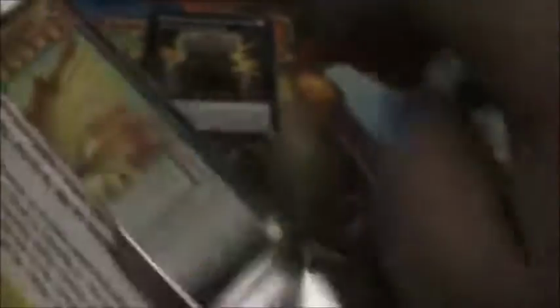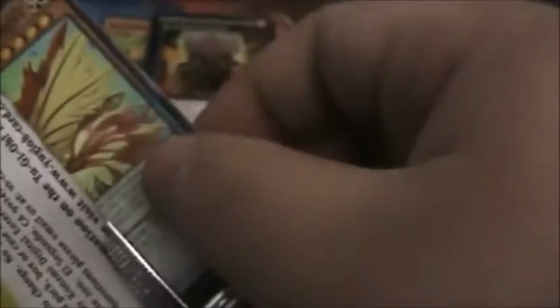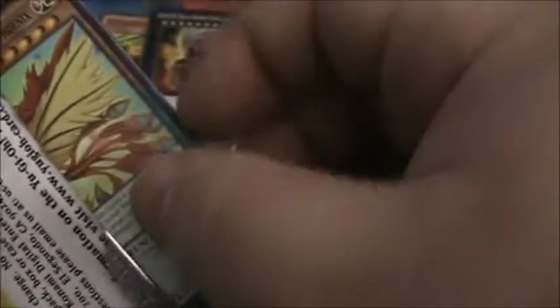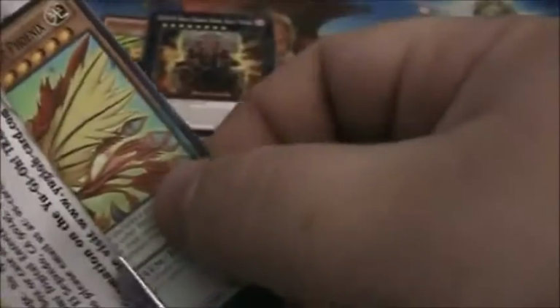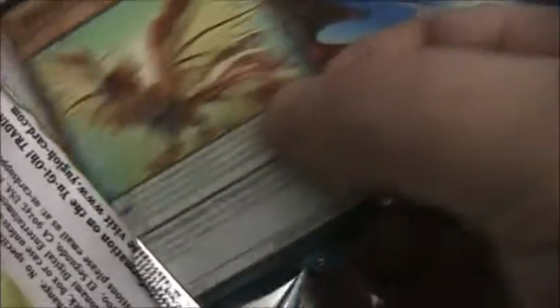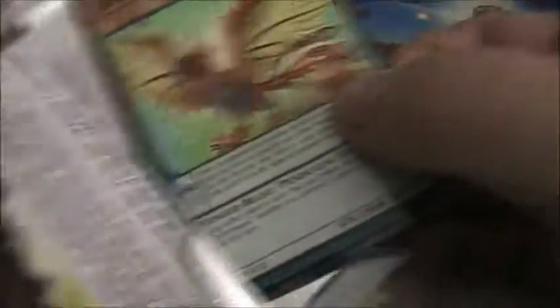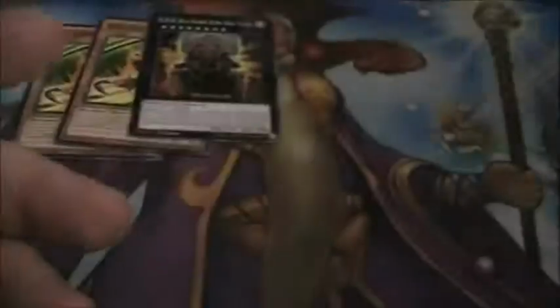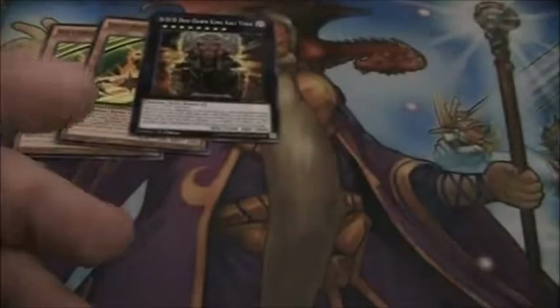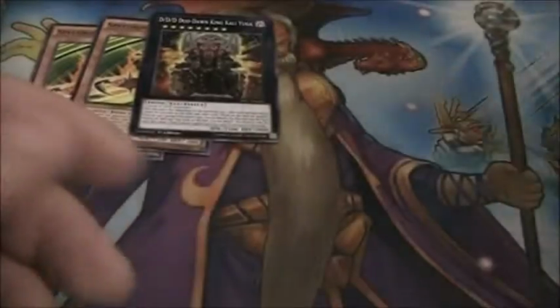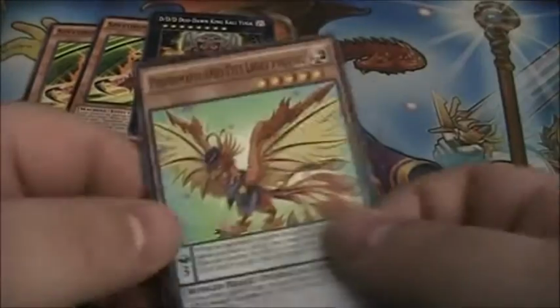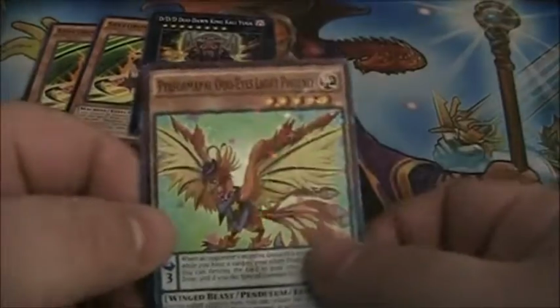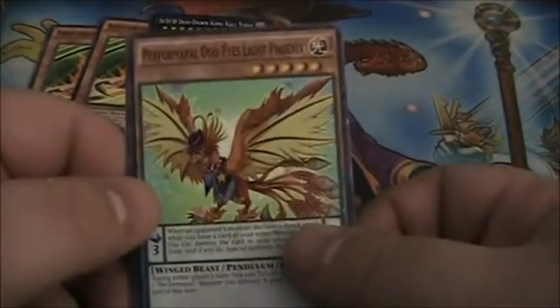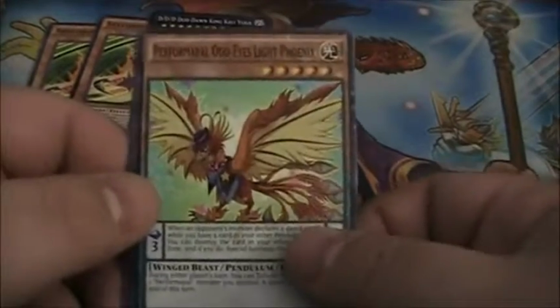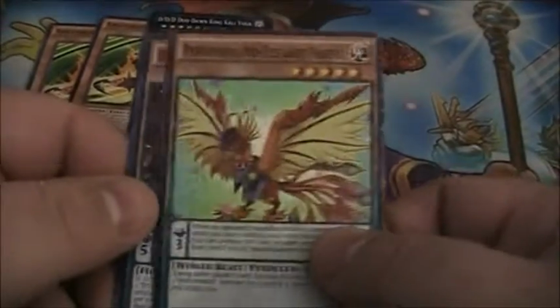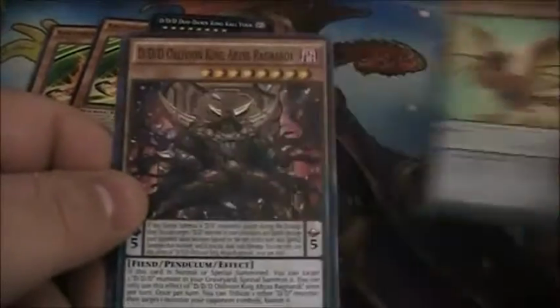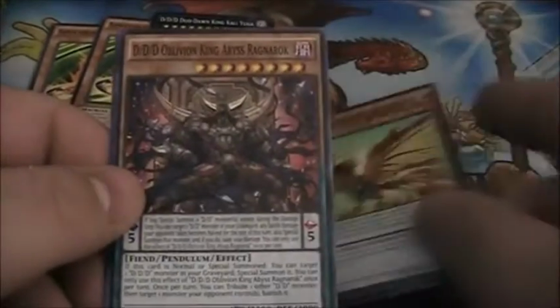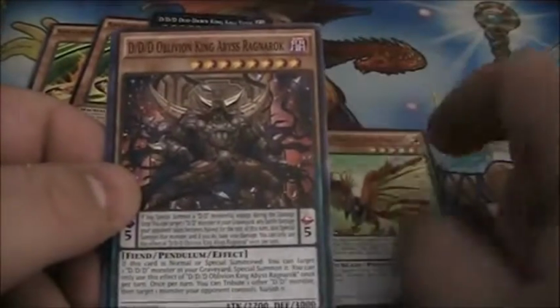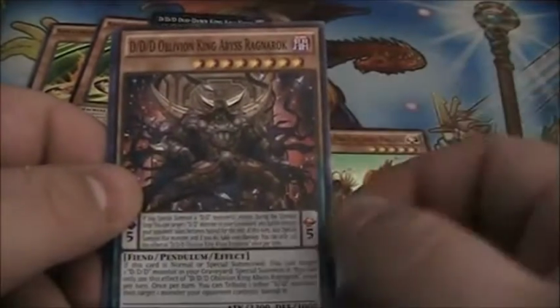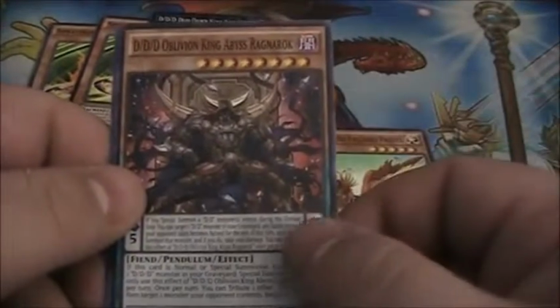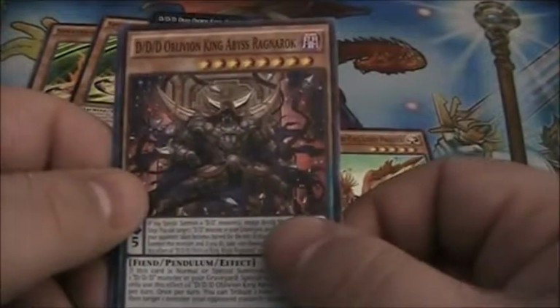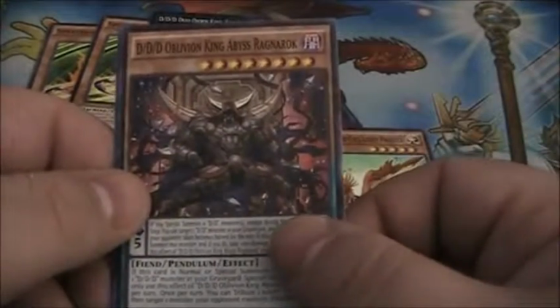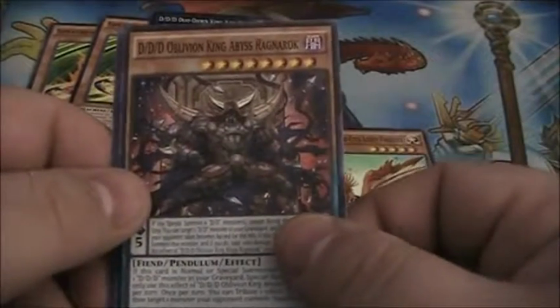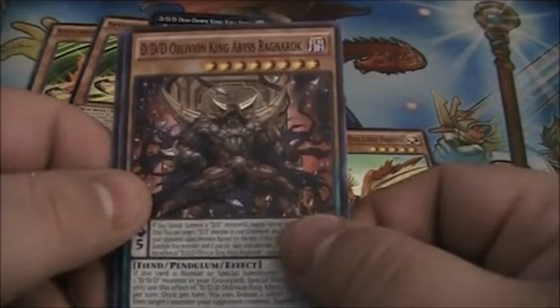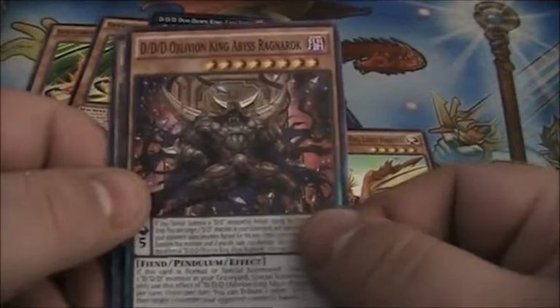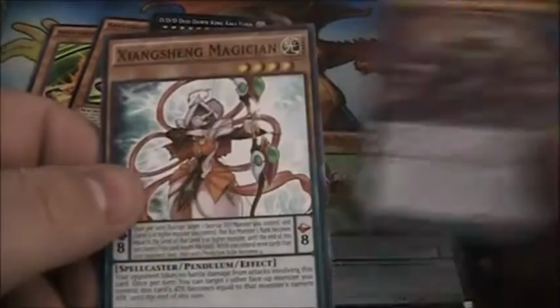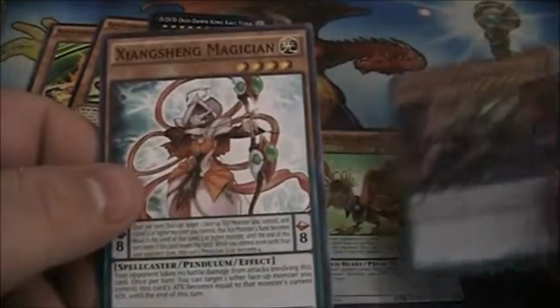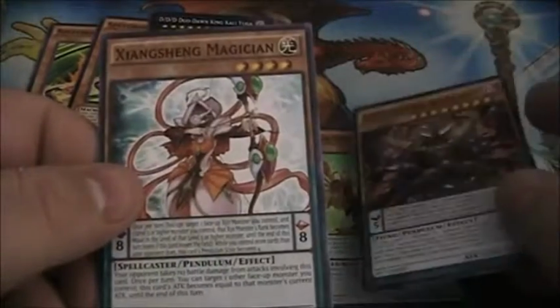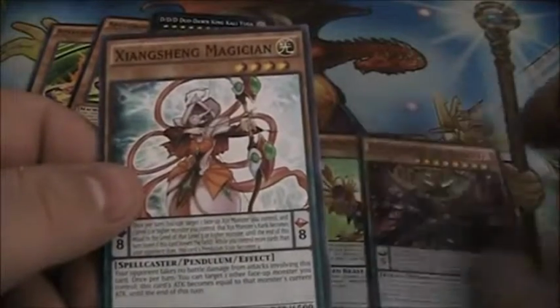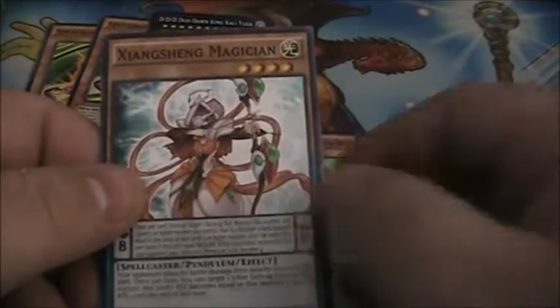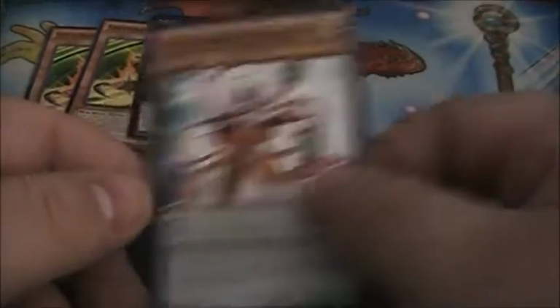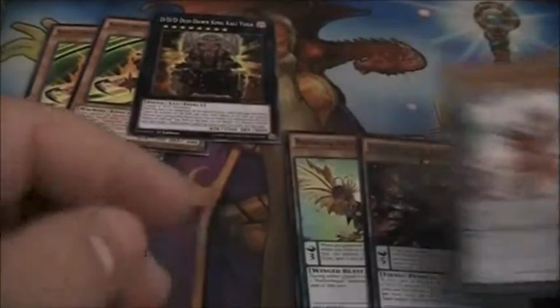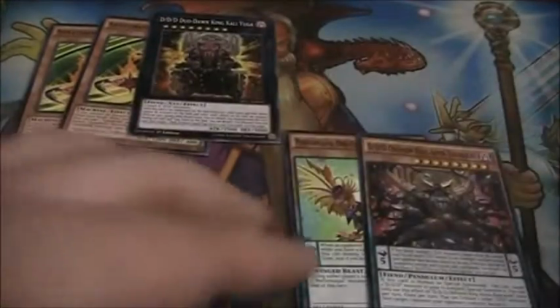Another Perform Pal Odd Eyes Light Phoenix, DDD Oblivion King Abyss Ragnarok, and a Zhang Shang Magician.